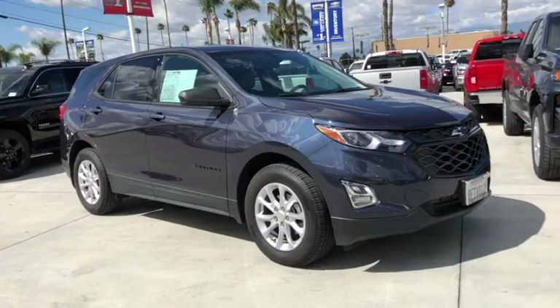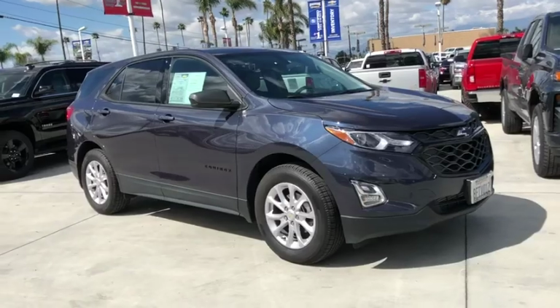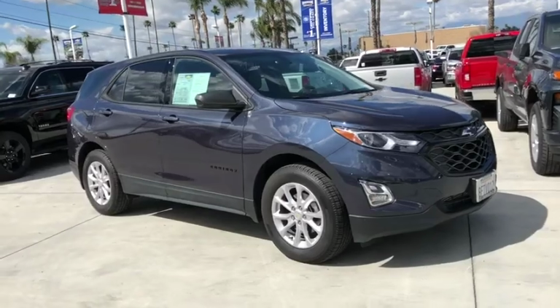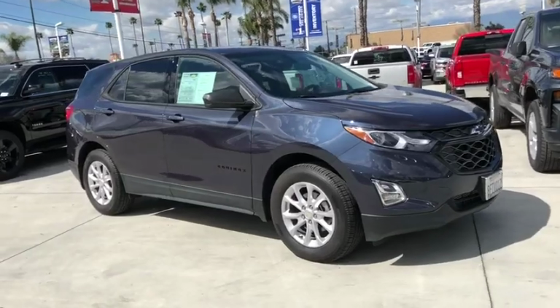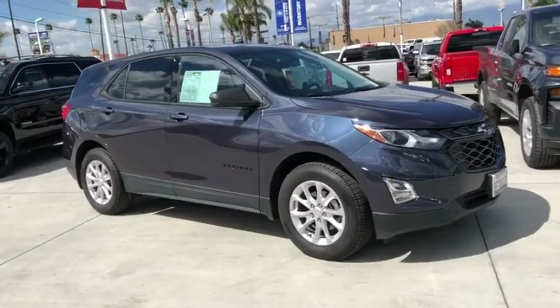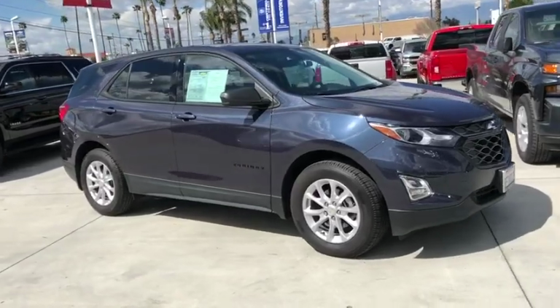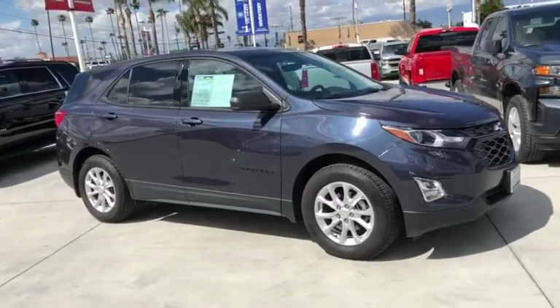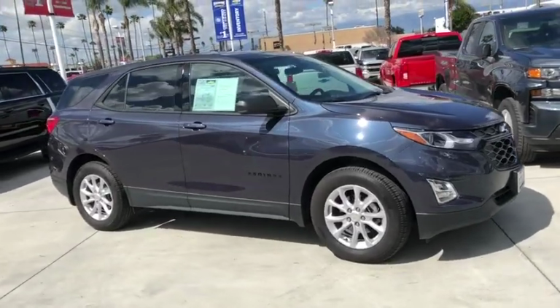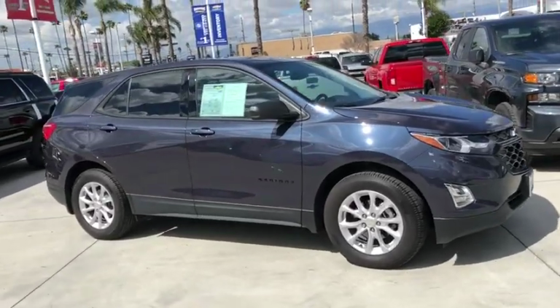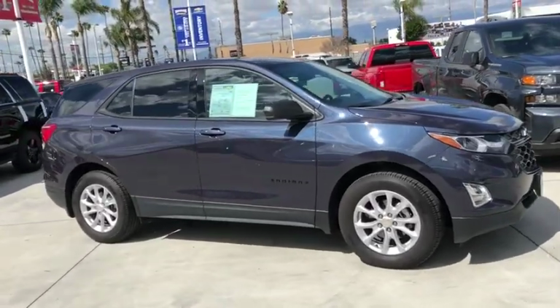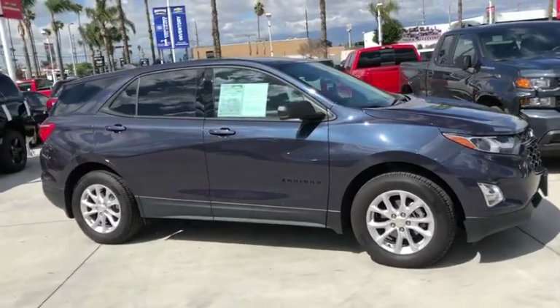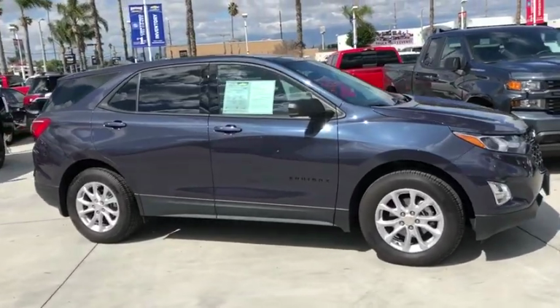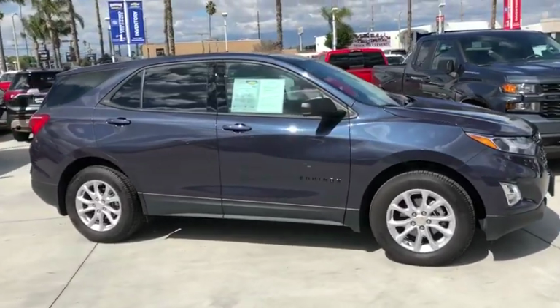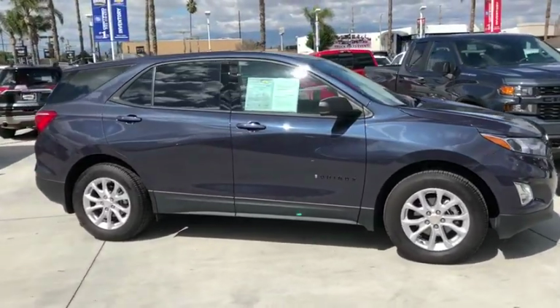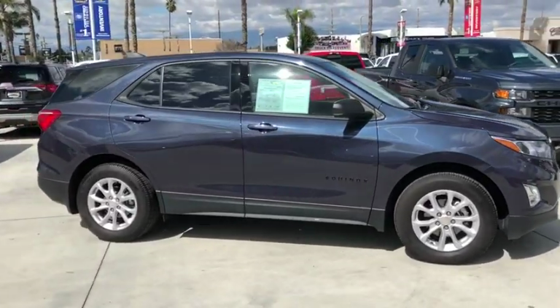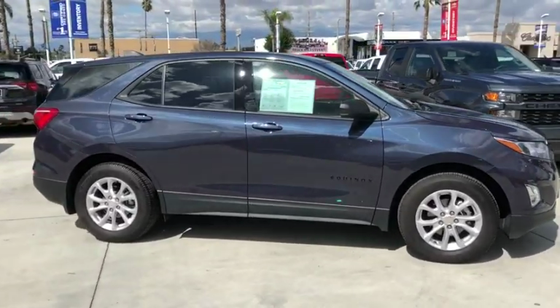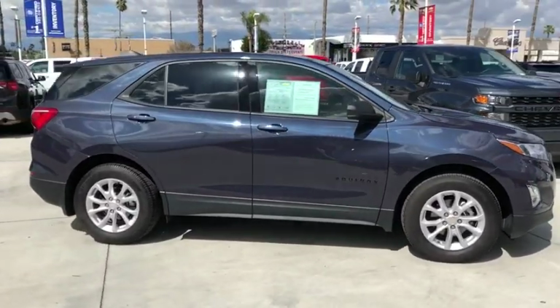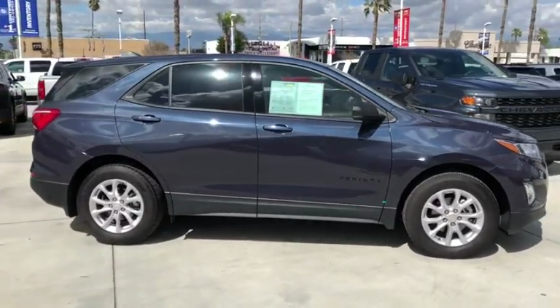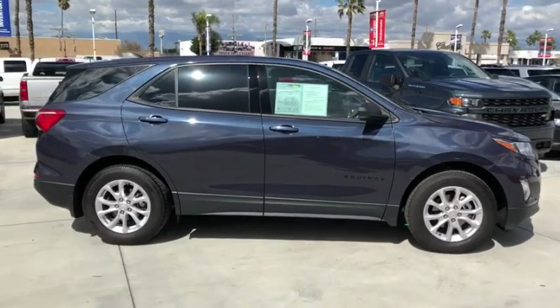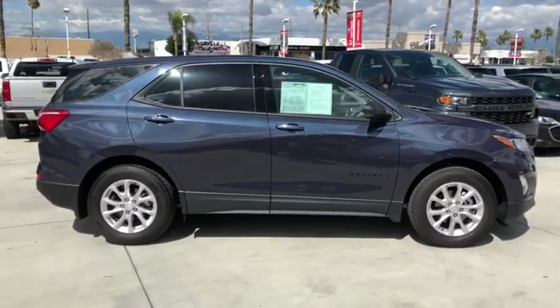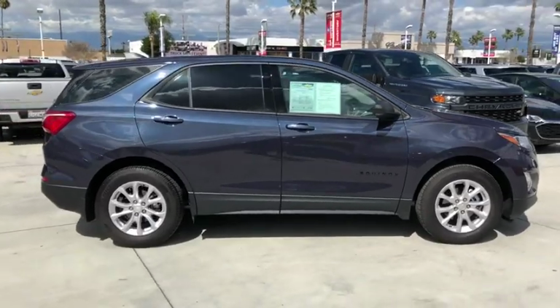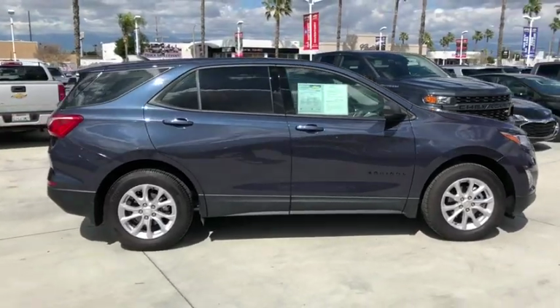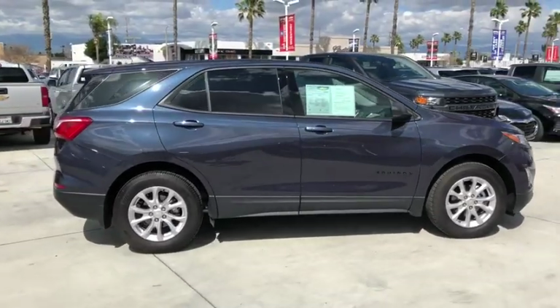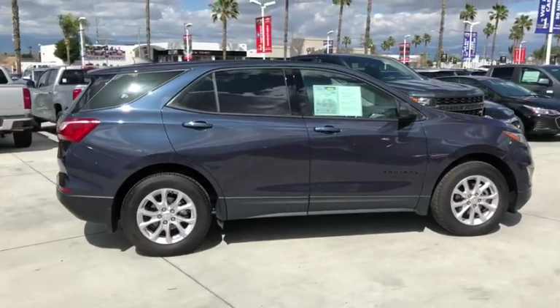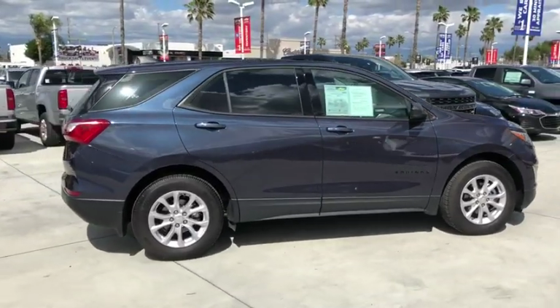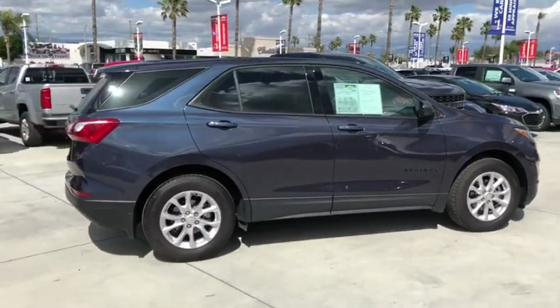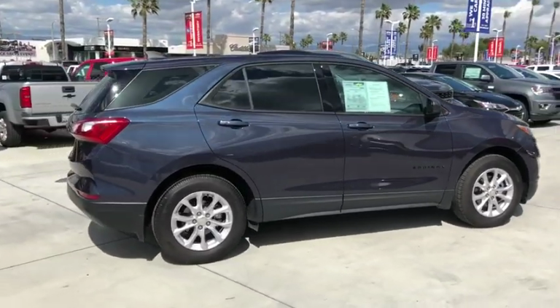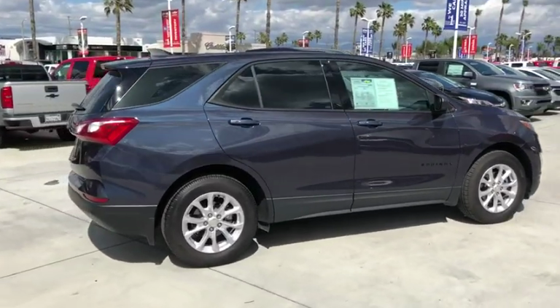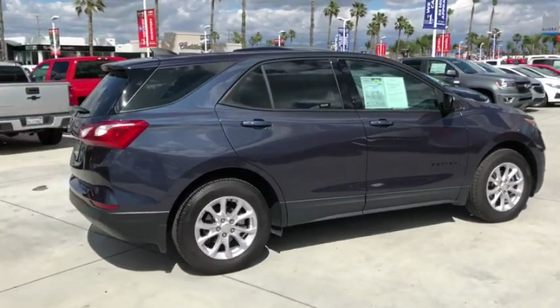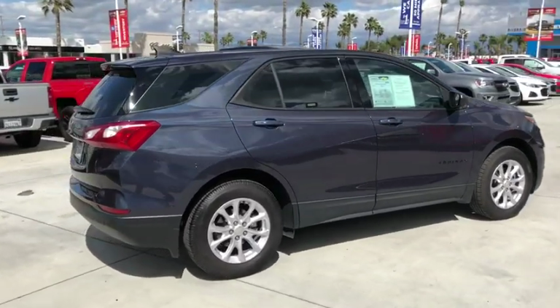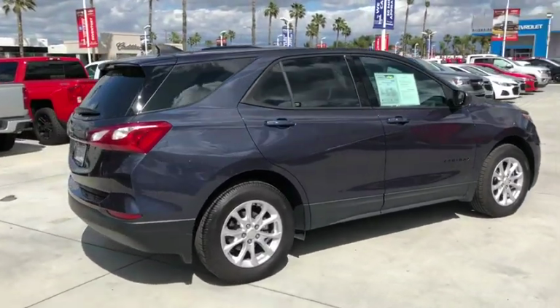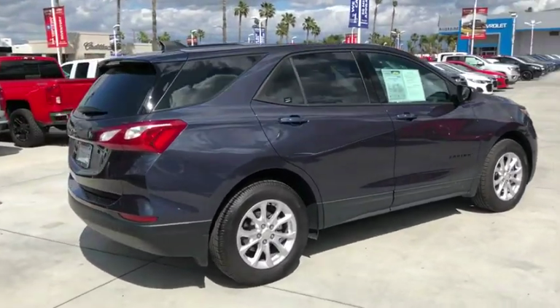2019 Chevrolet Equinox. Fuel efficiency, safety, and value equals the Chevy Equinox. This vehicle has less than 5,000 miles.